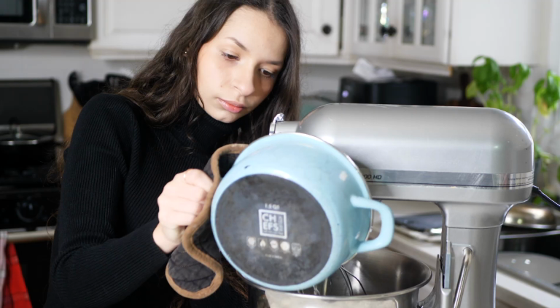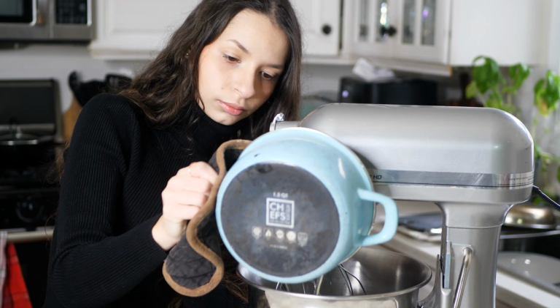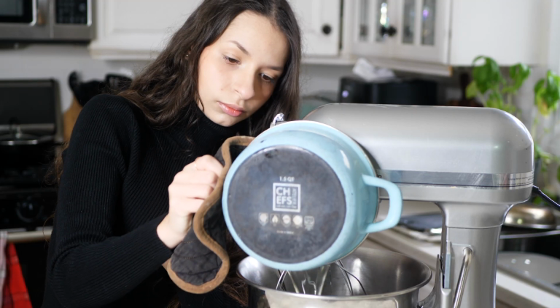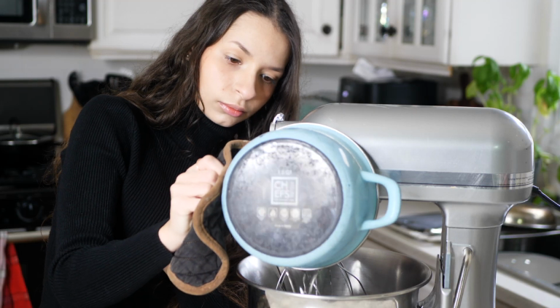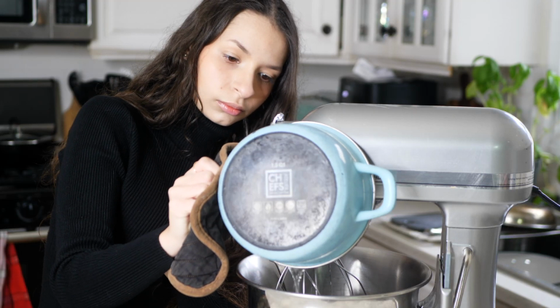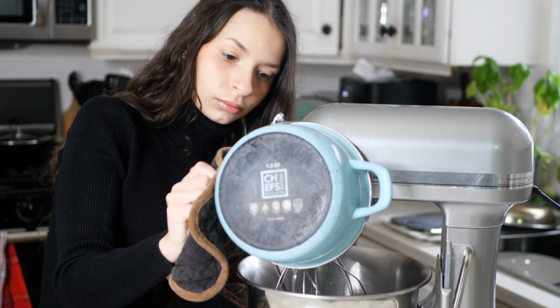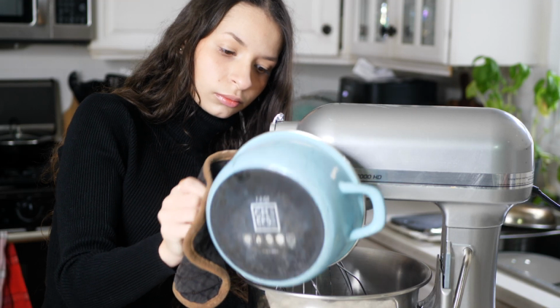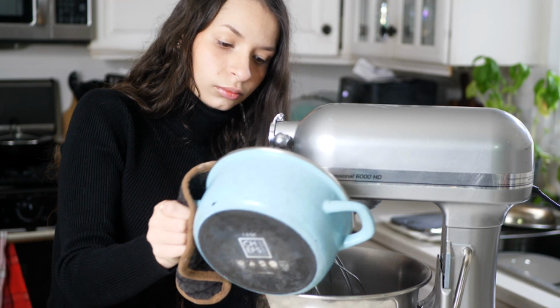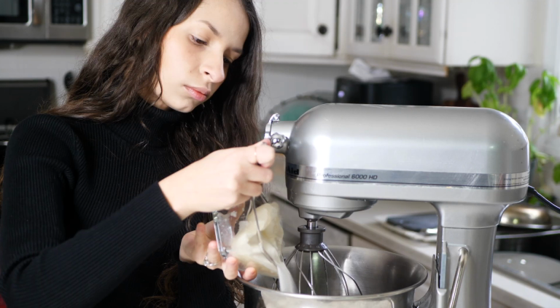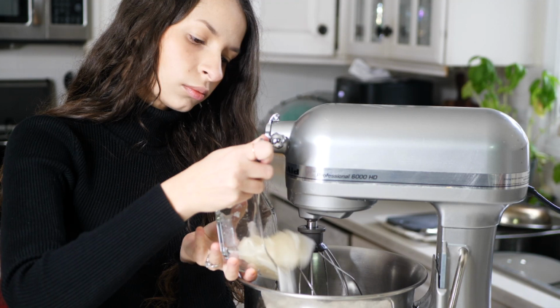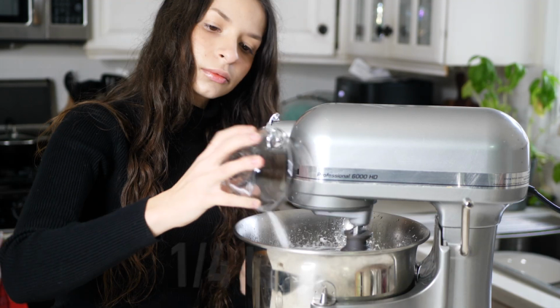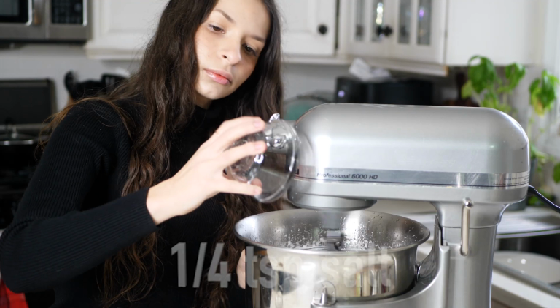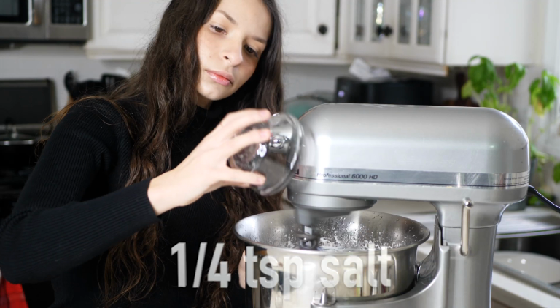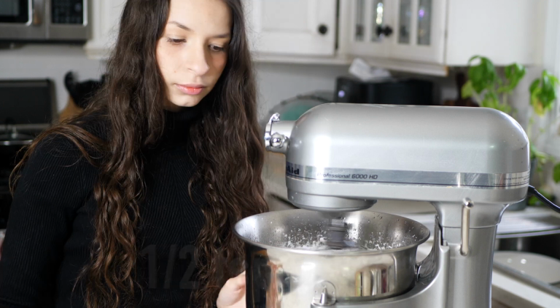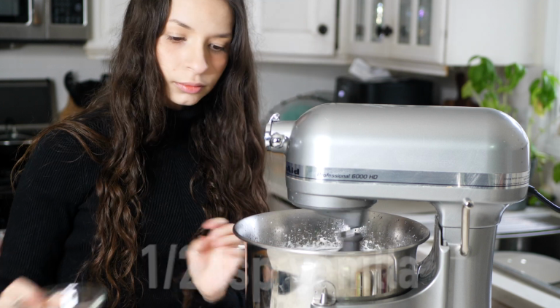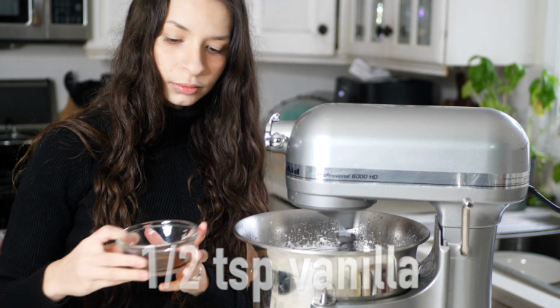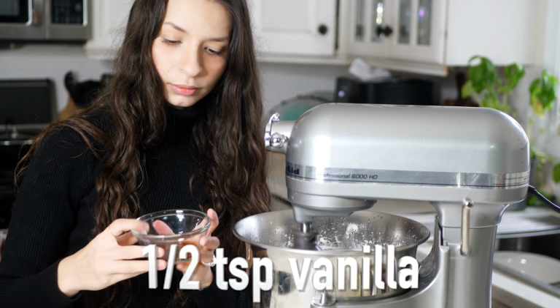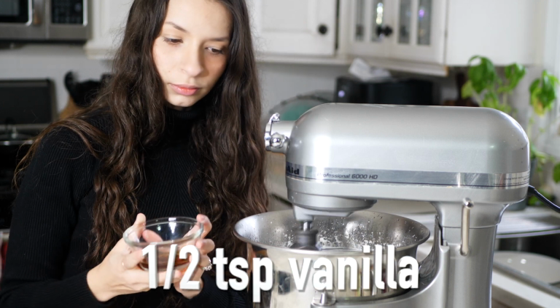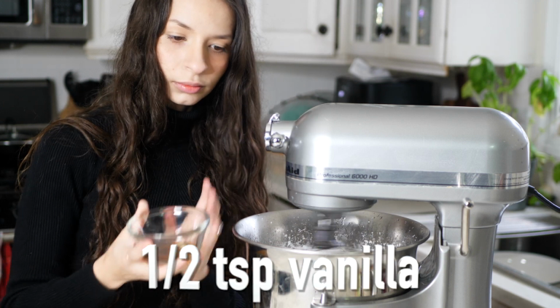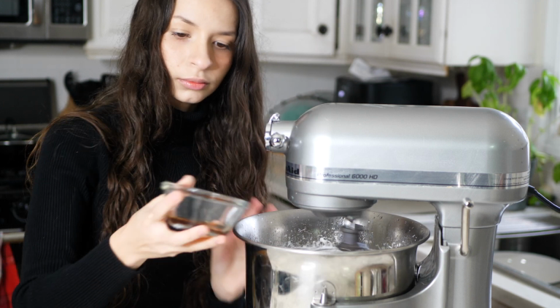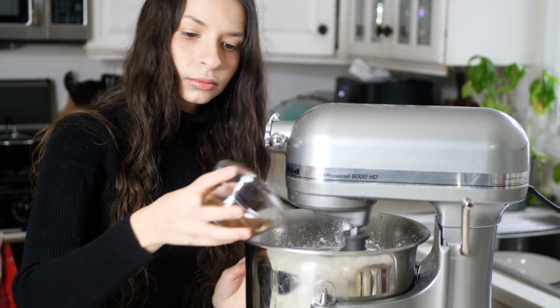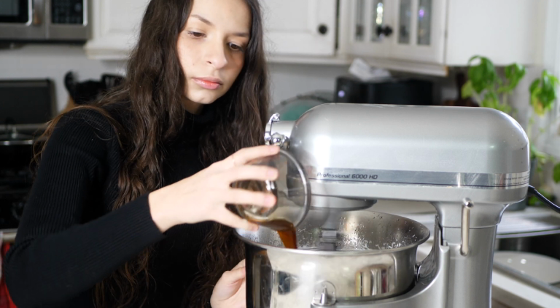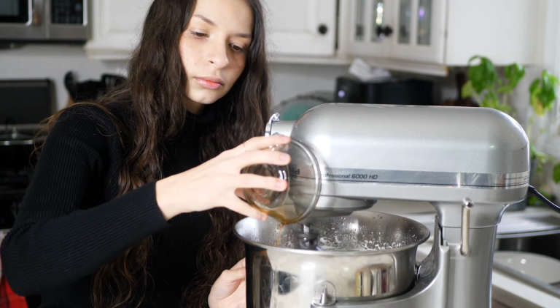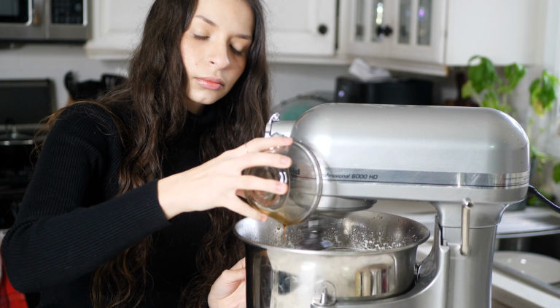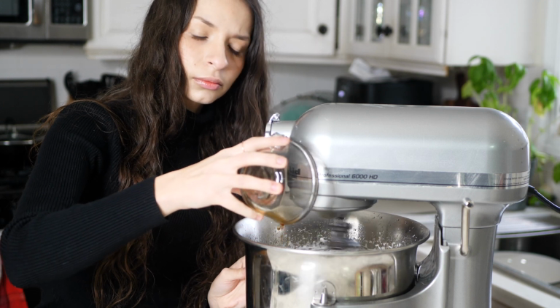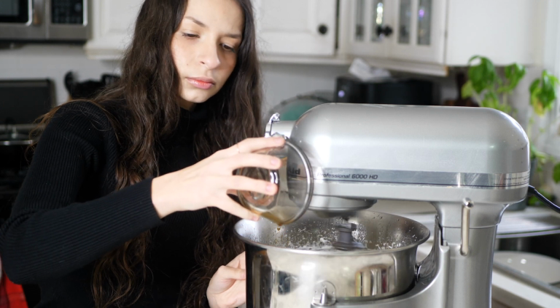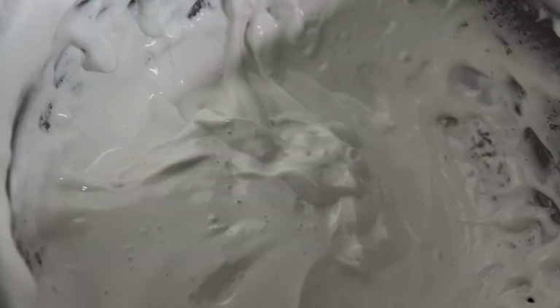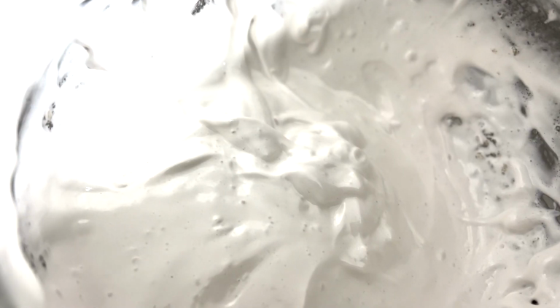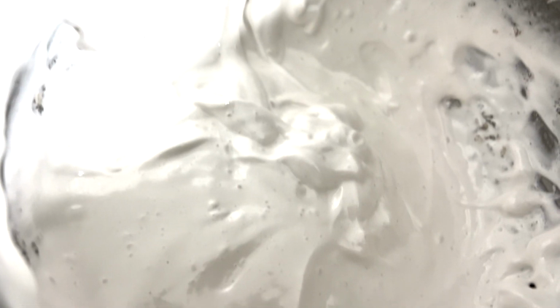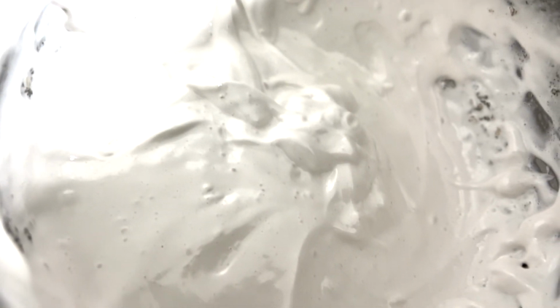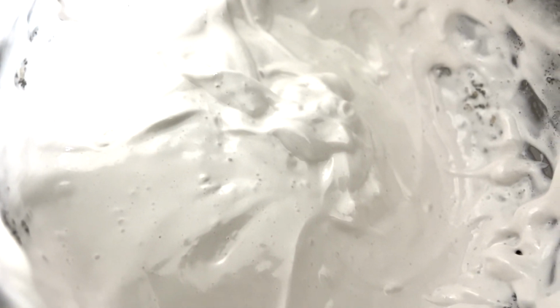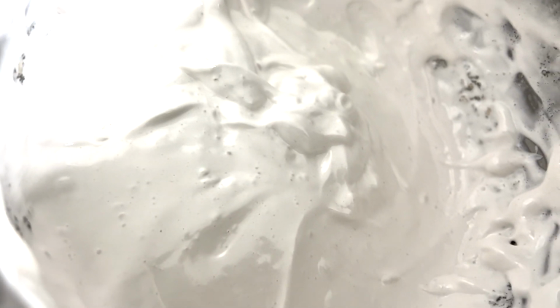In the mixer, pour all the hot sugar syrup in along with the gelatin, four teaspoons of salt, and a half teaspoon of vanilla, and beat on high for about 10 to 15 minutes. It should look like stiff egg whites.